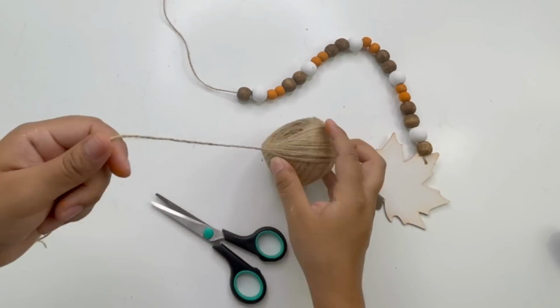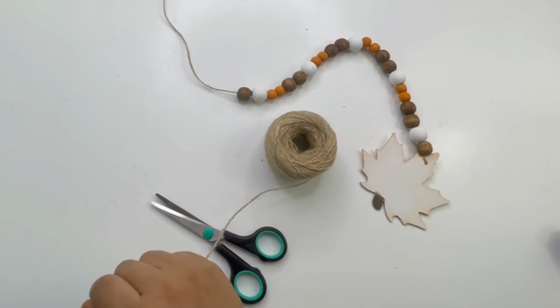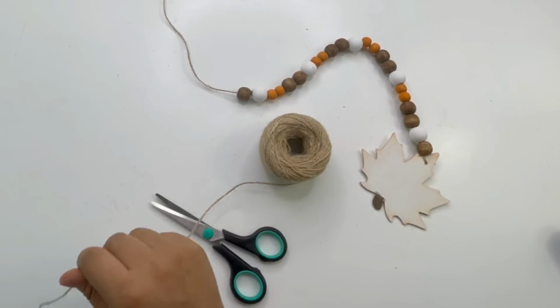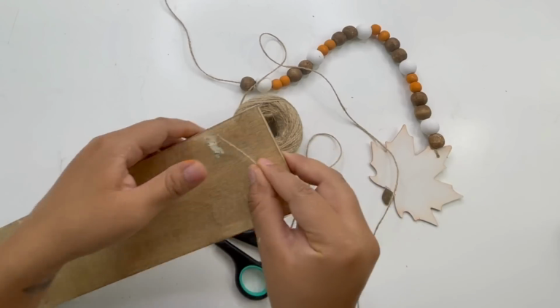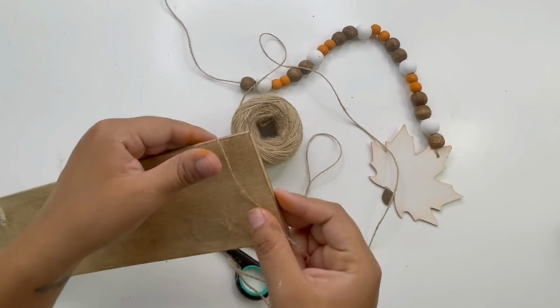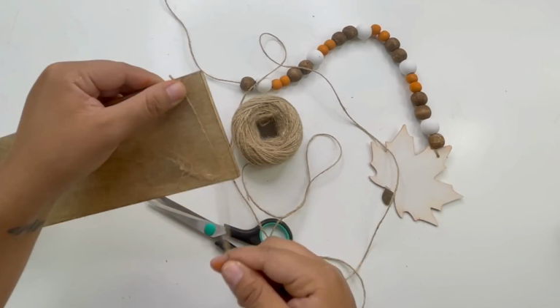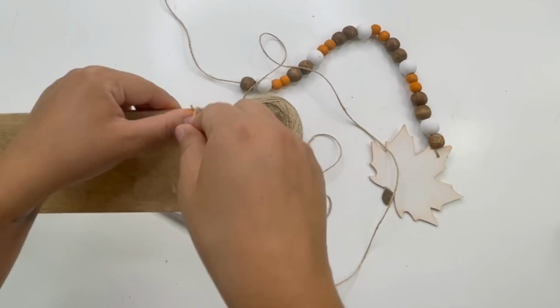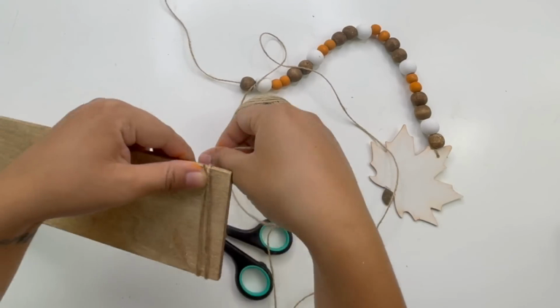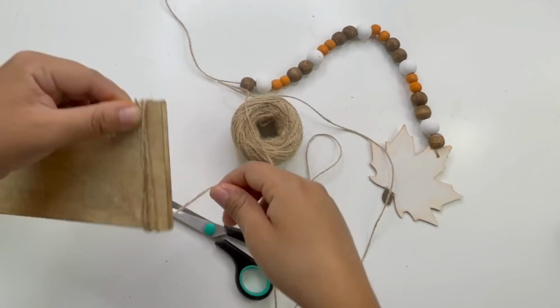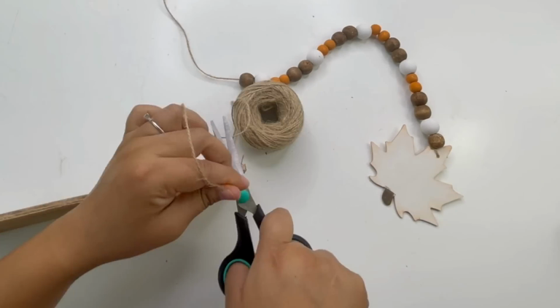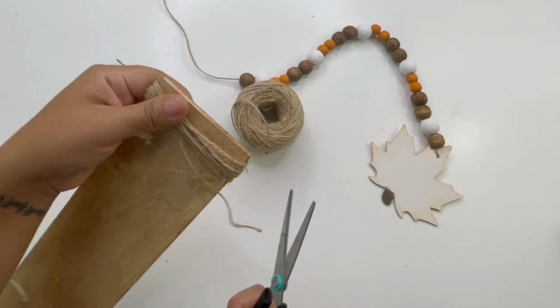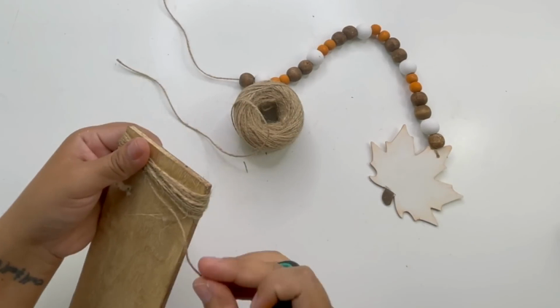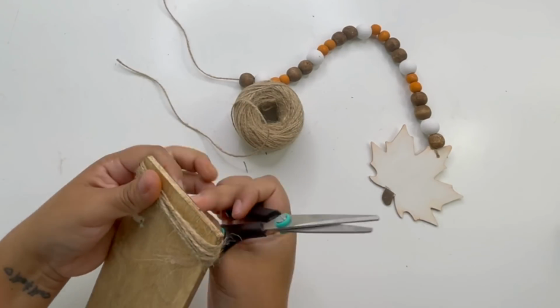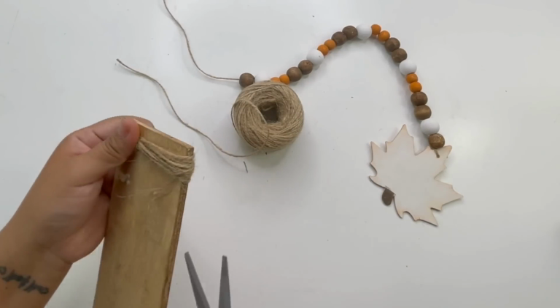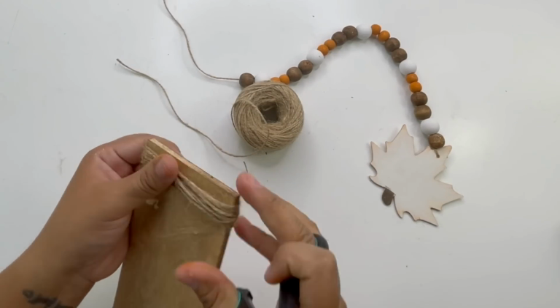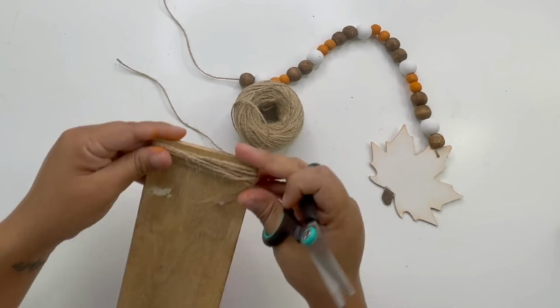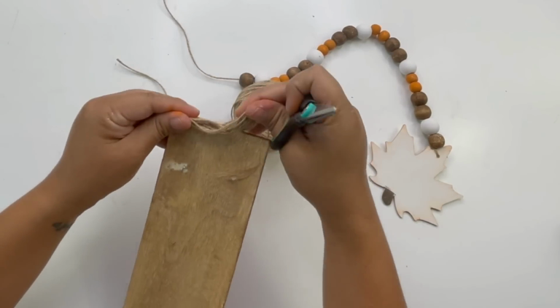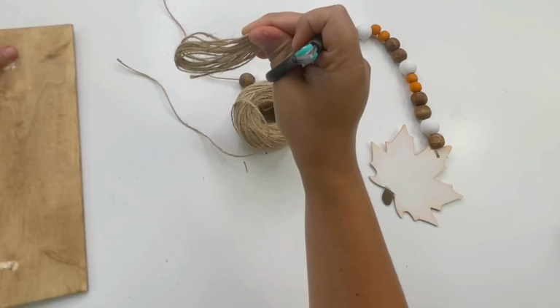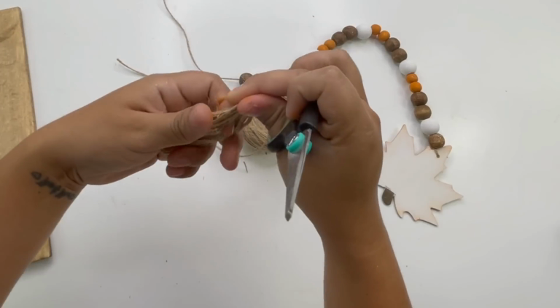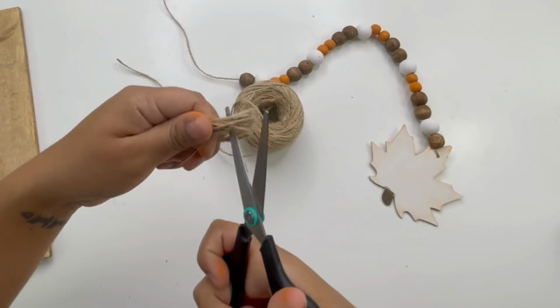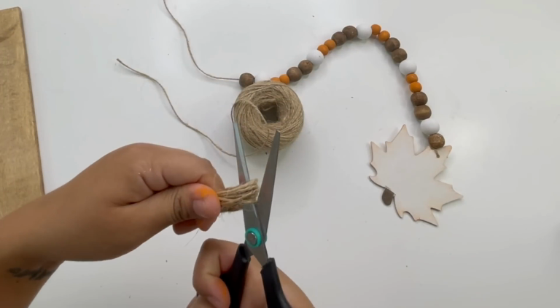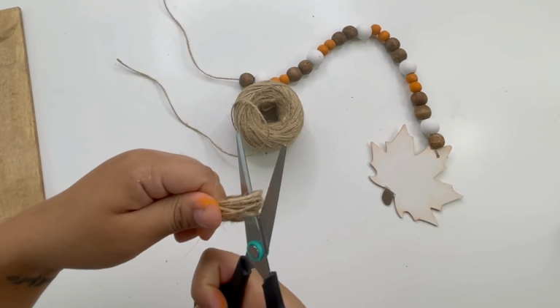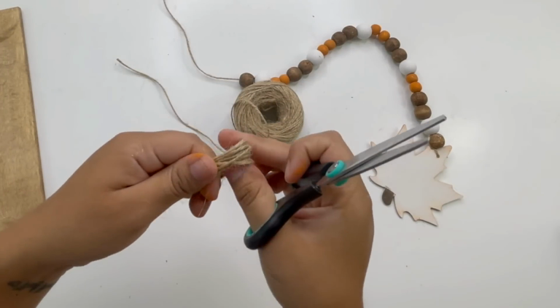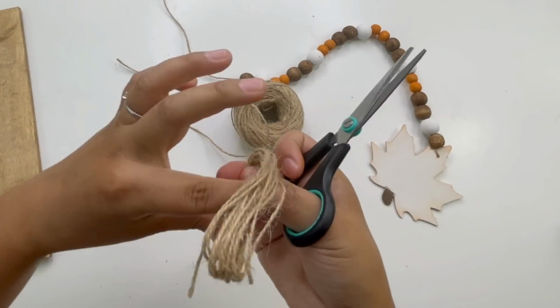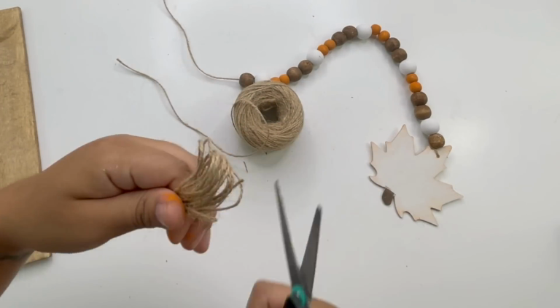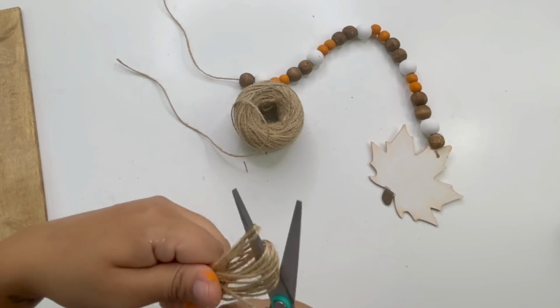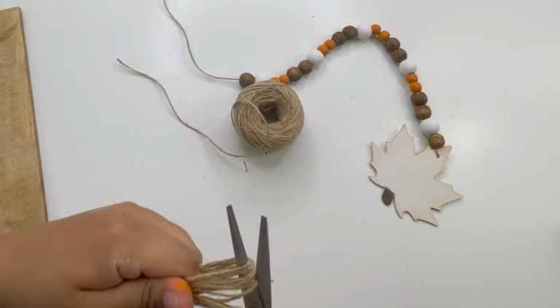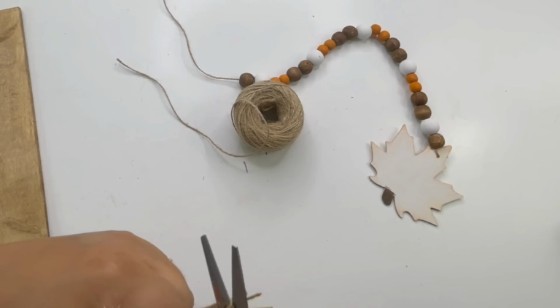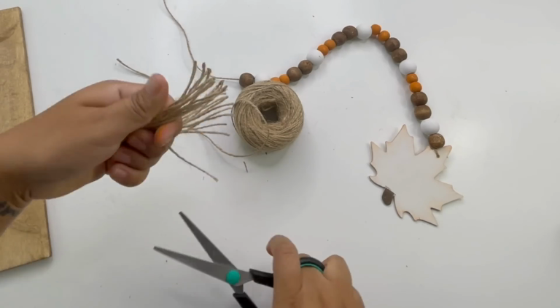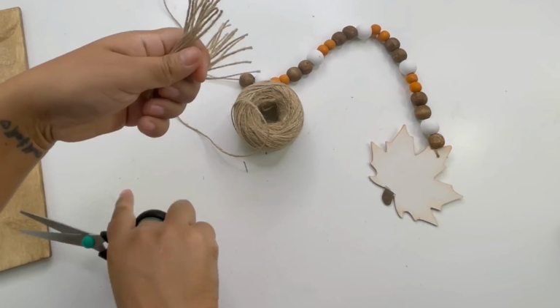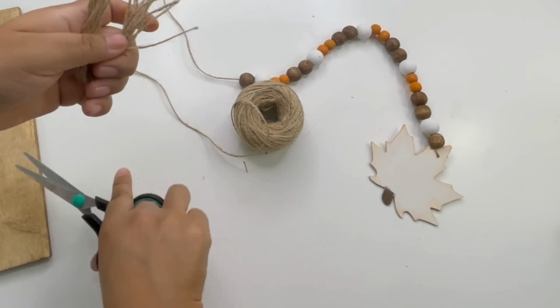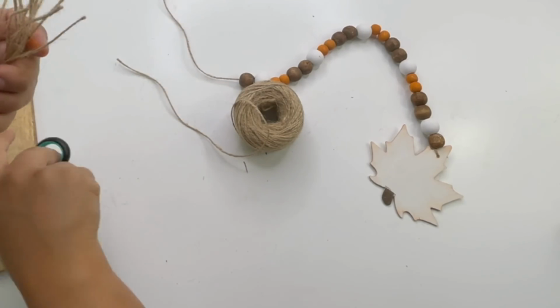To make the tassel, I used some jute twine wrapped around a wood plank several times. I'll just let the video play so you can see how I did it — it's kind of hard for me to explain.